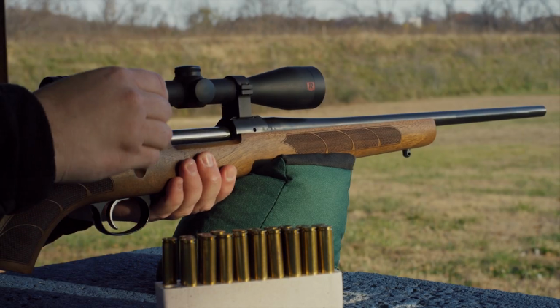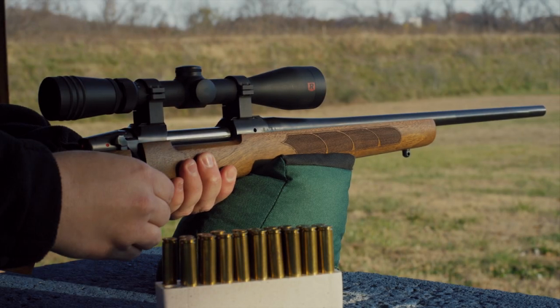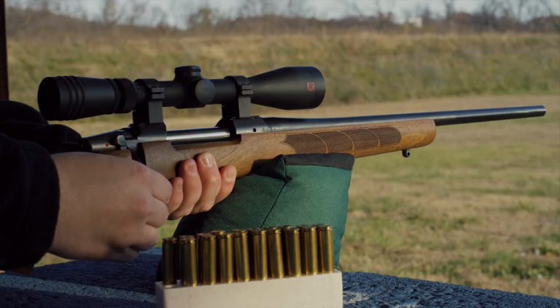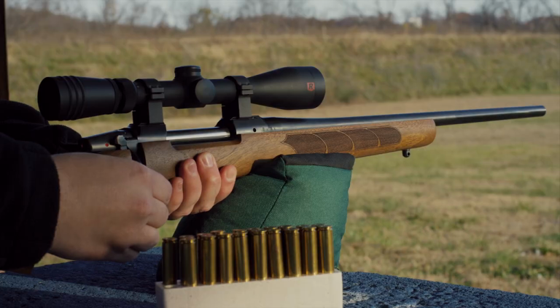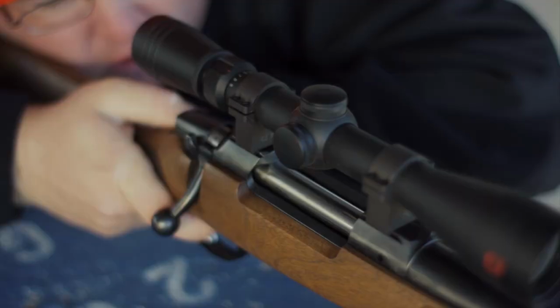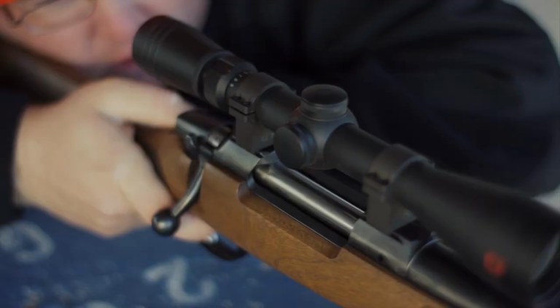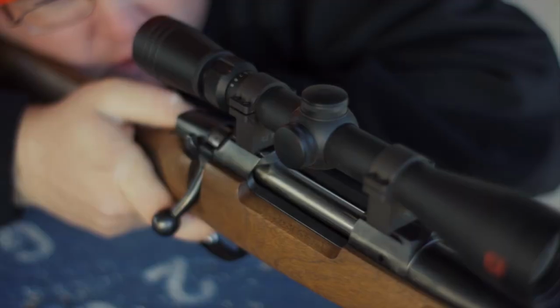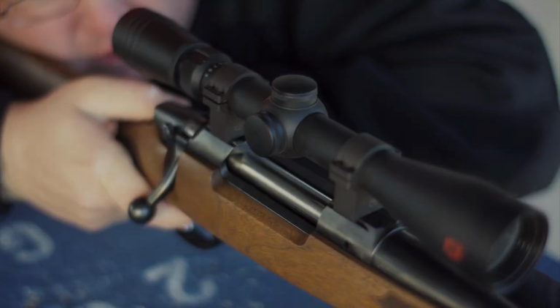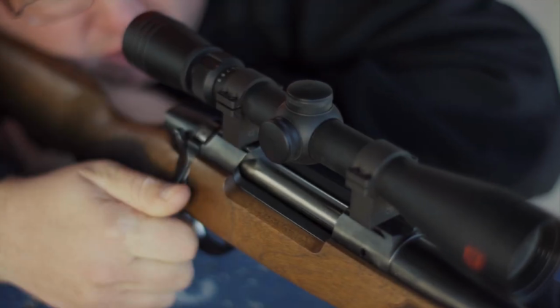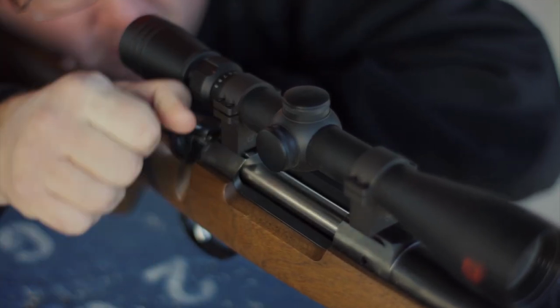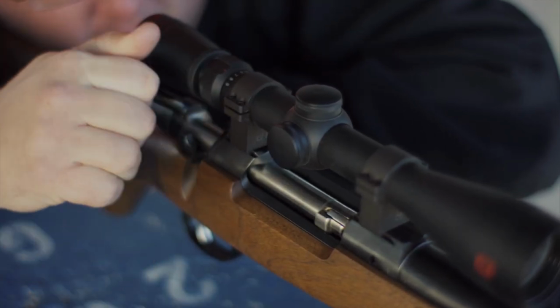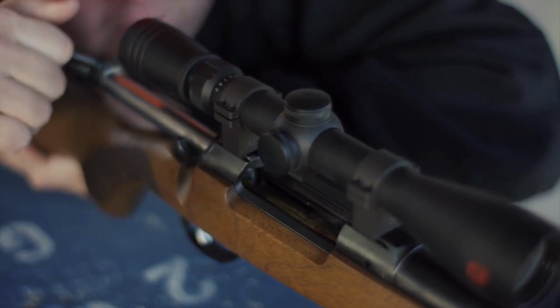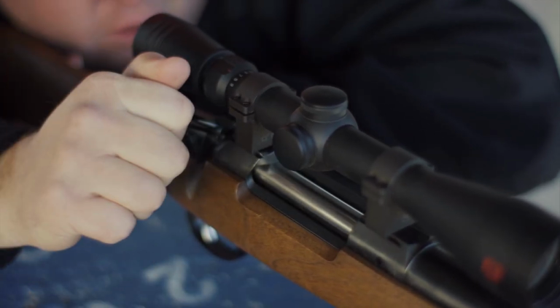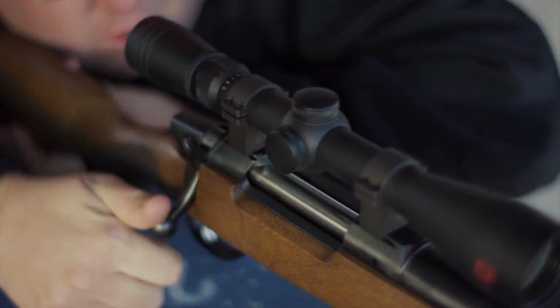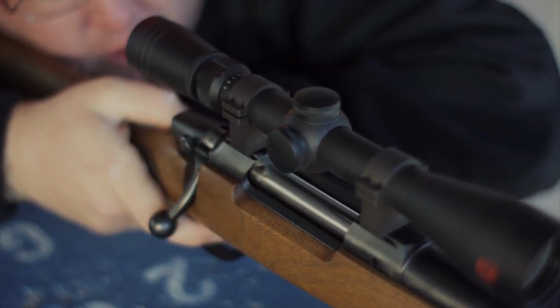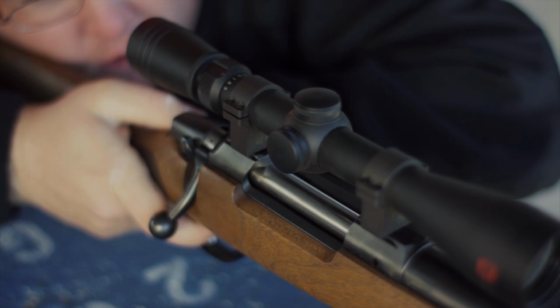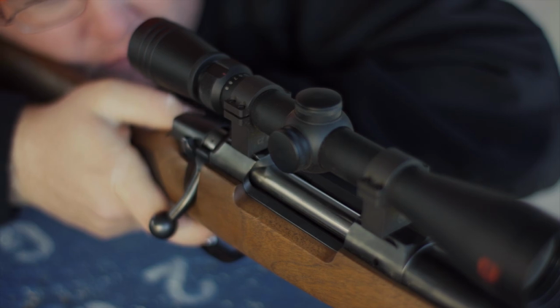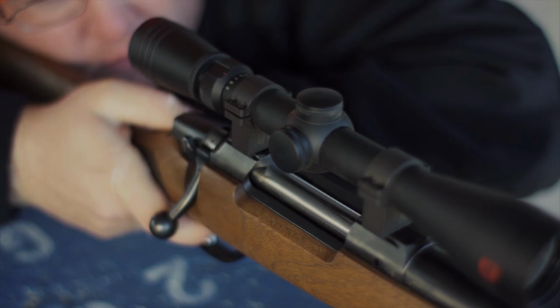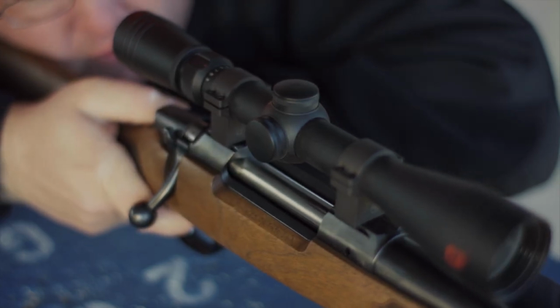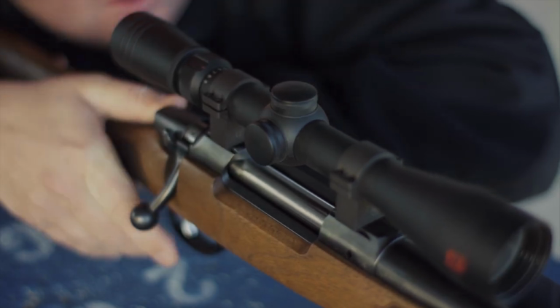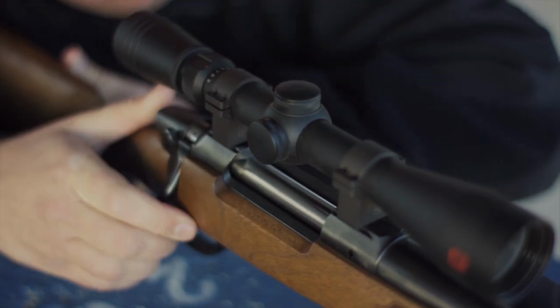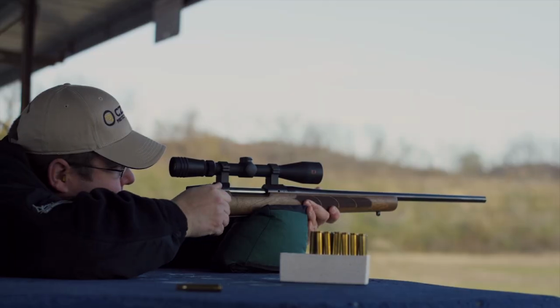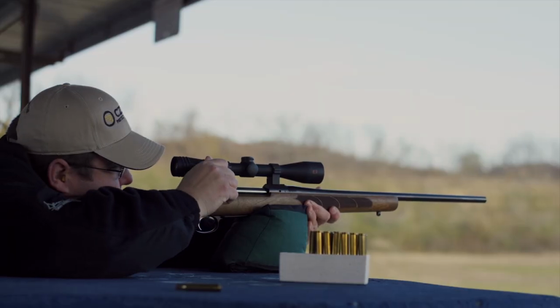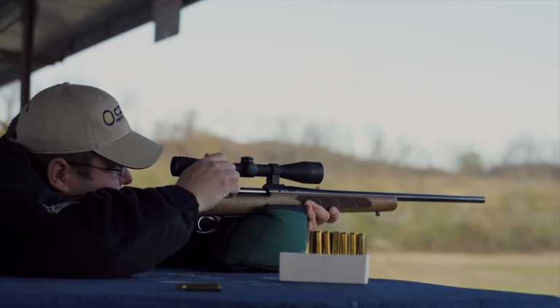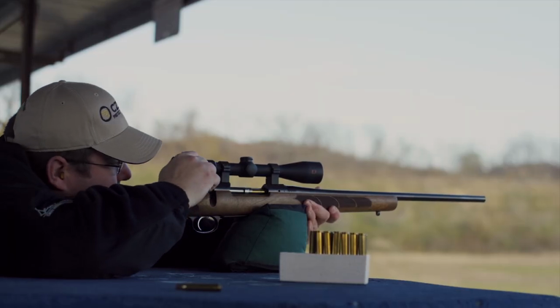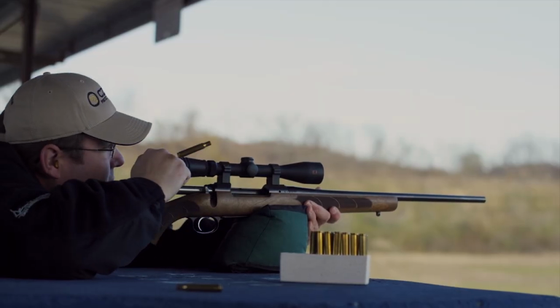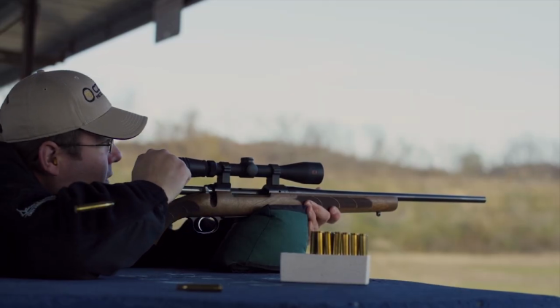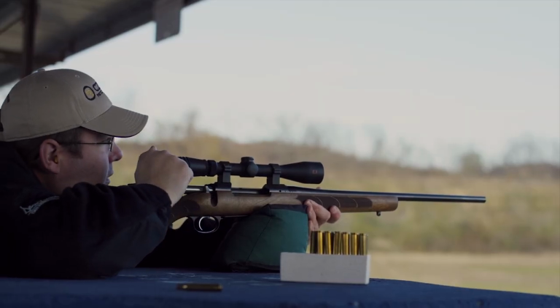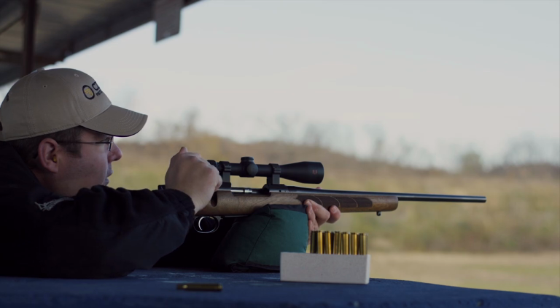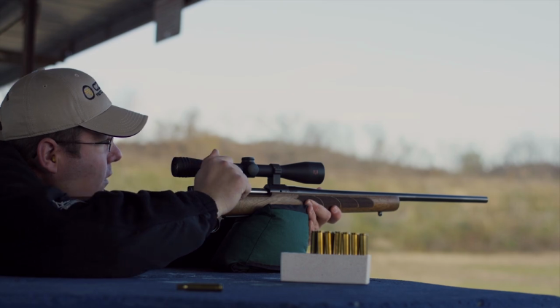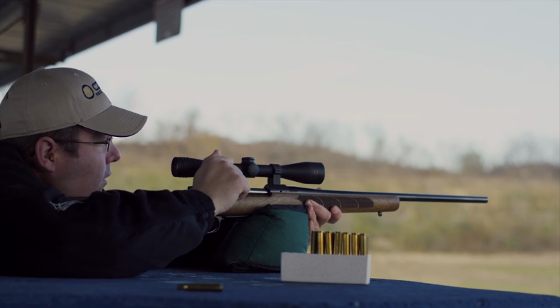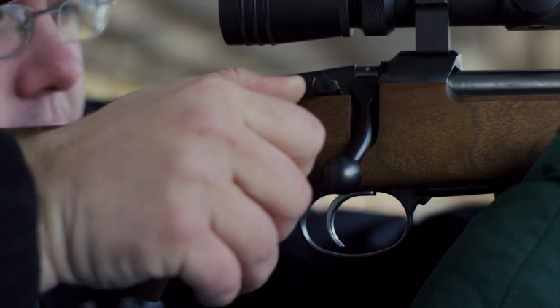Equipped with a two-position safety, the bolt can be set while the rifle is on safe. It comes with a fully adjustable trigger that allows the owner to tune weight, creep, and over-travel to their liking.